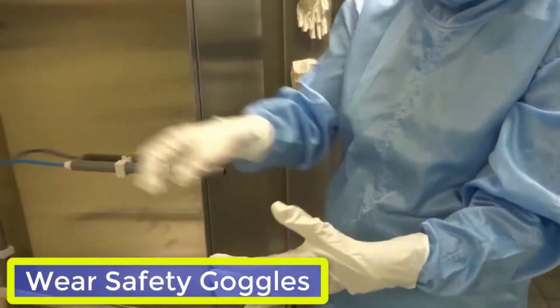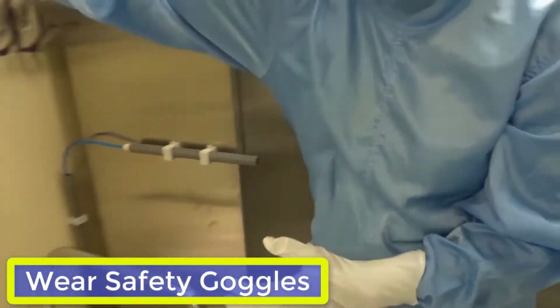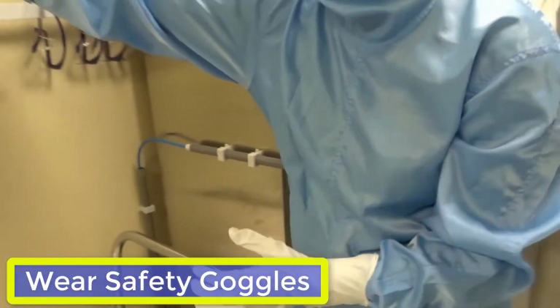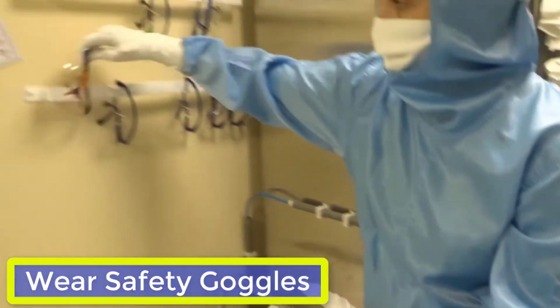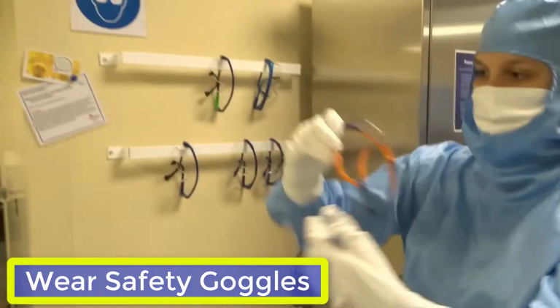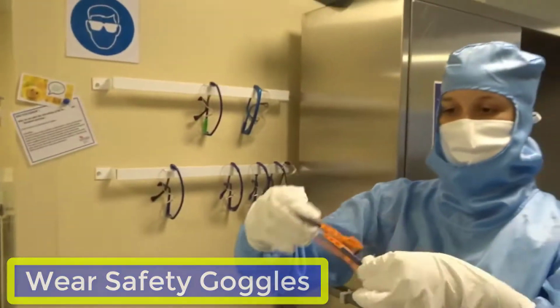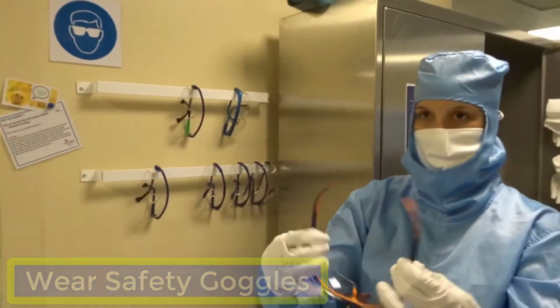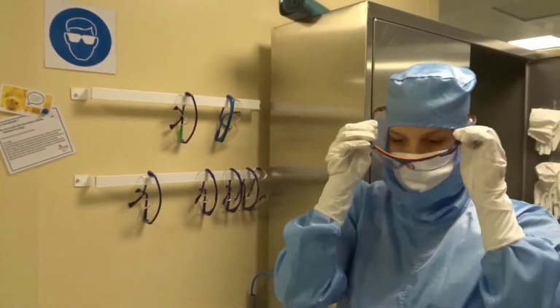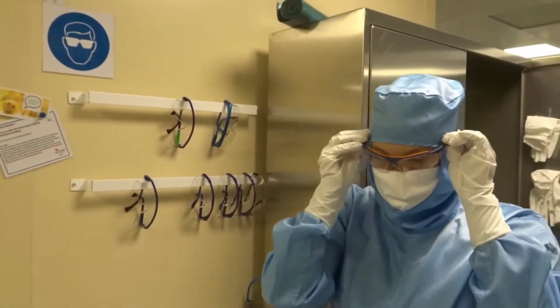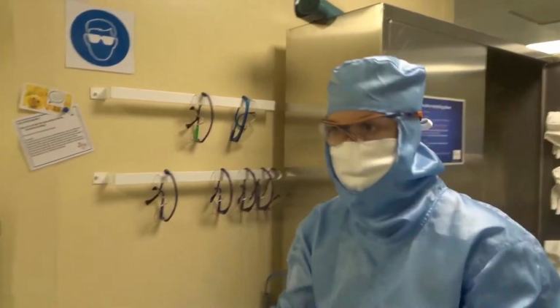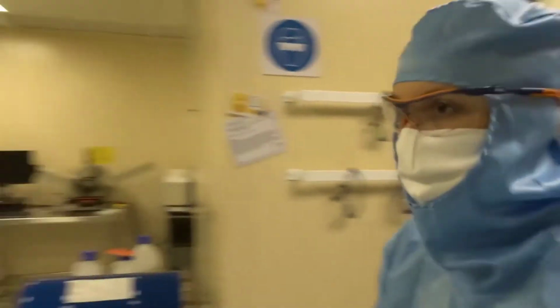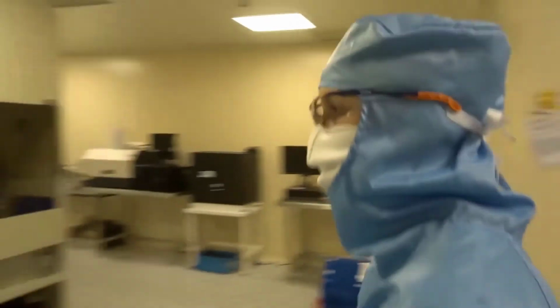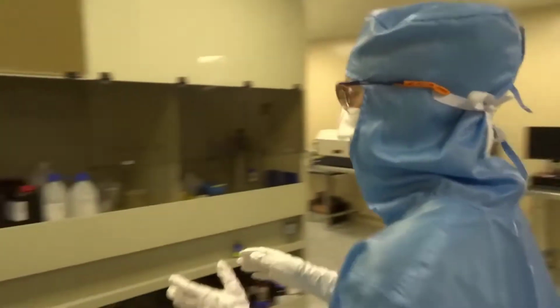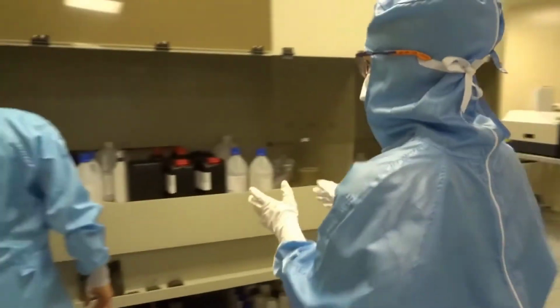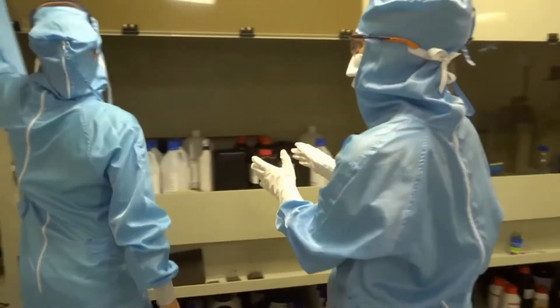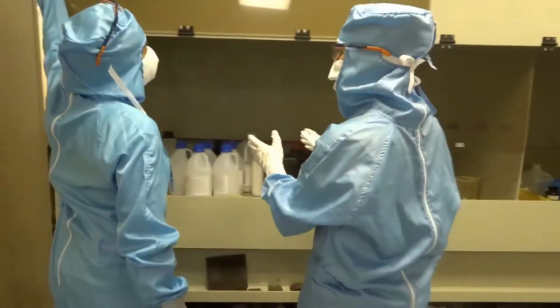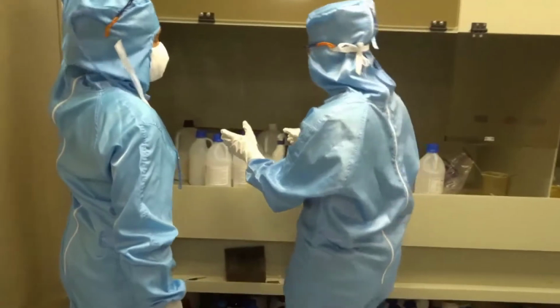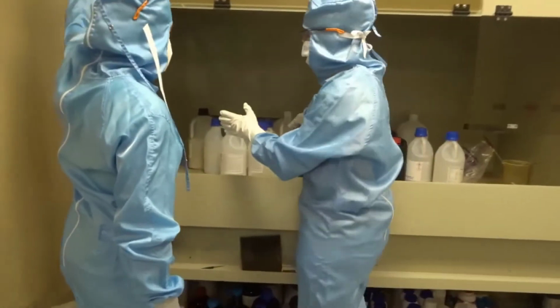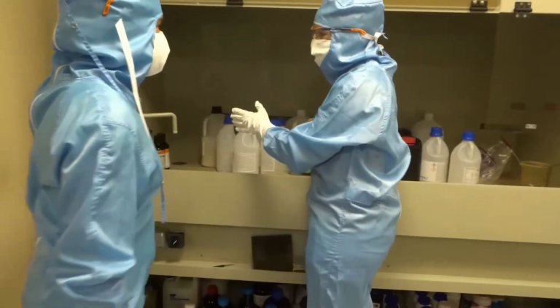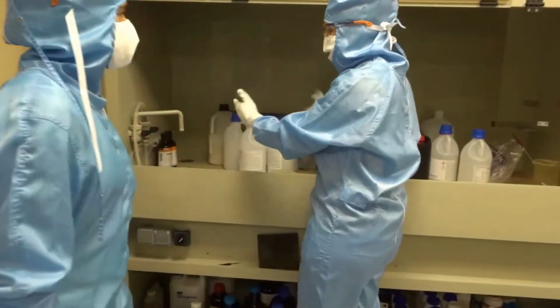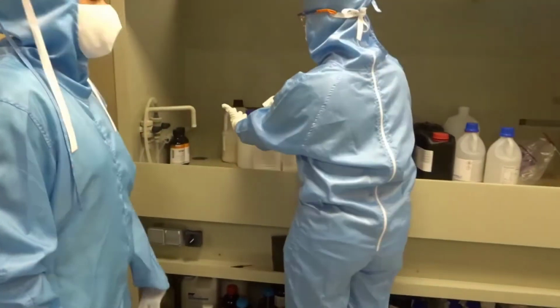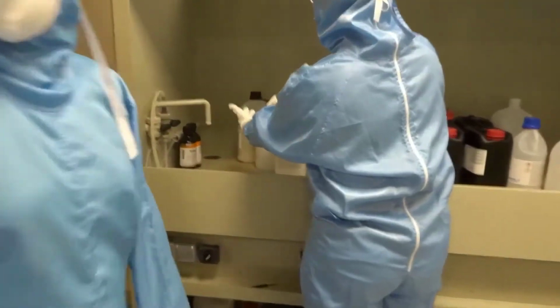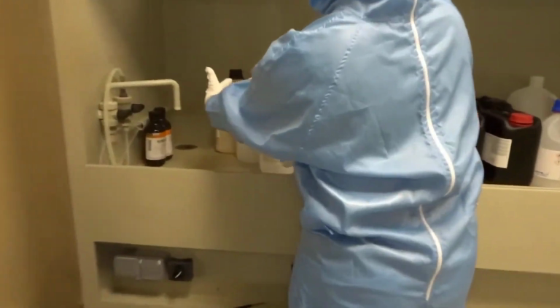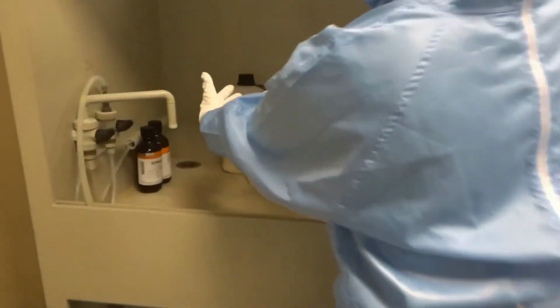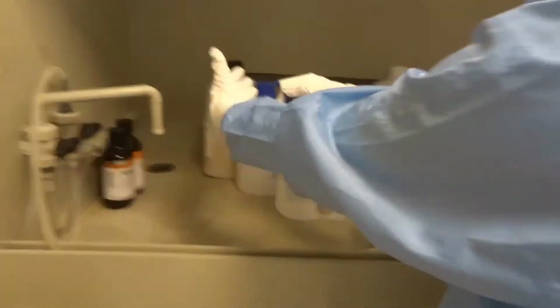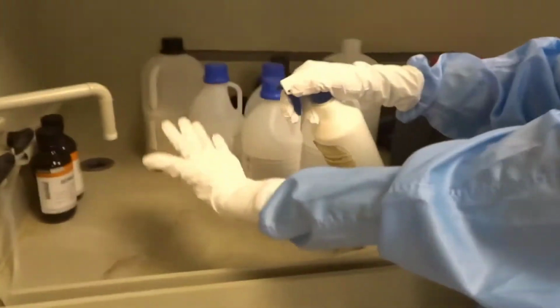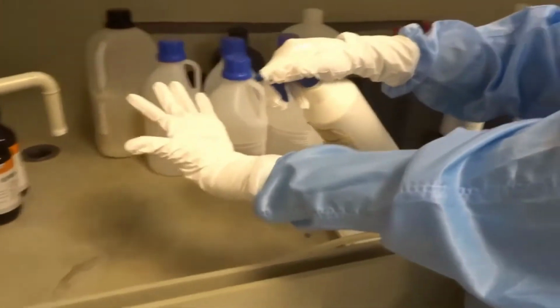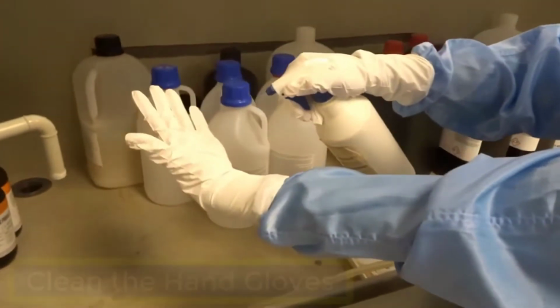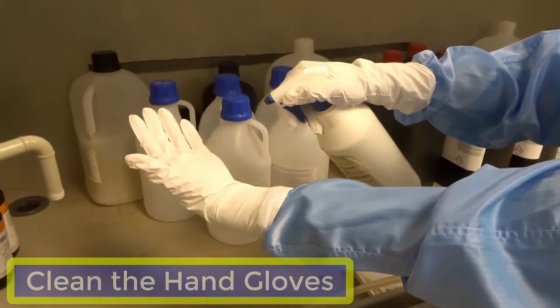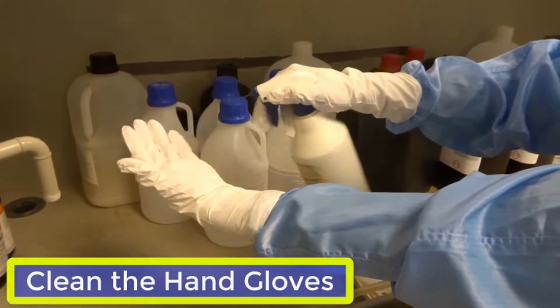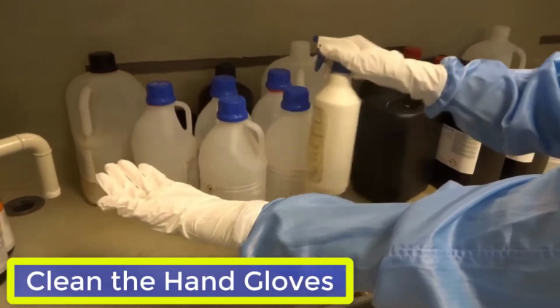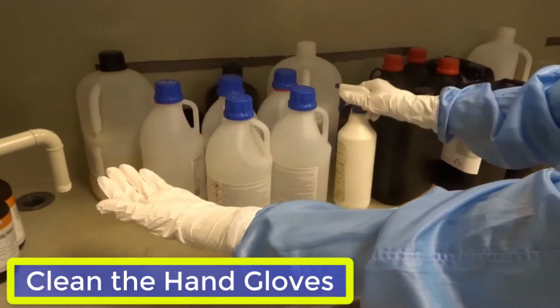Do not forget your safety goggles, which are compulsory in the cleanroom. You can now clean your gloves with cleanroom soap and rinse them thoroughly with DI water.